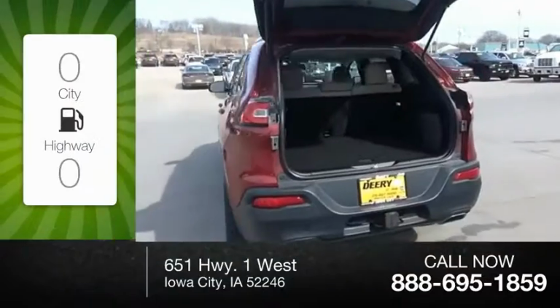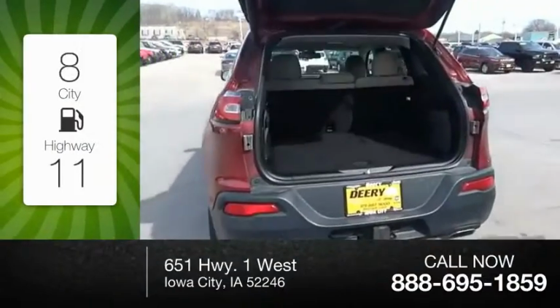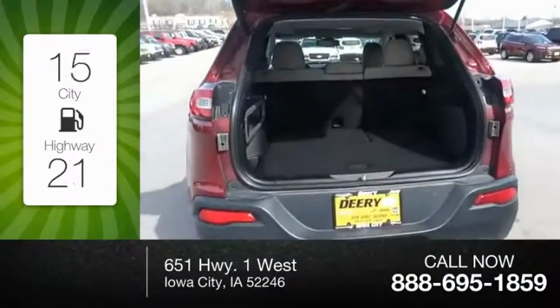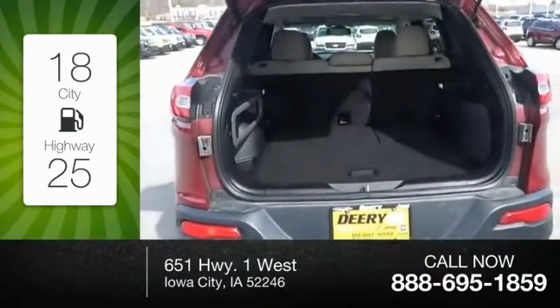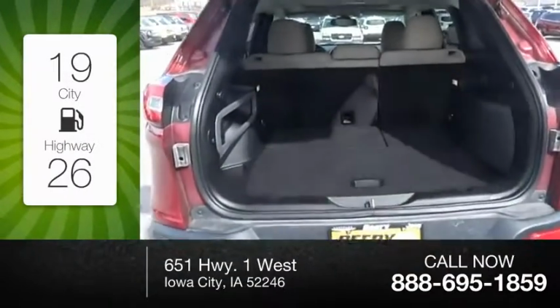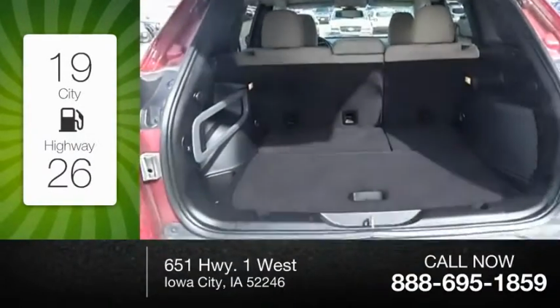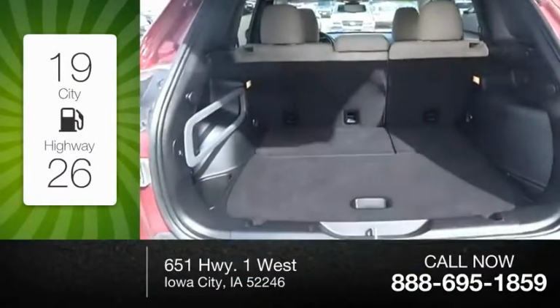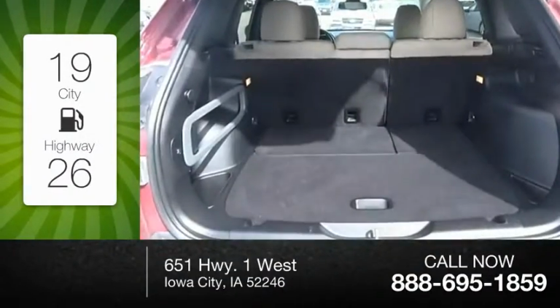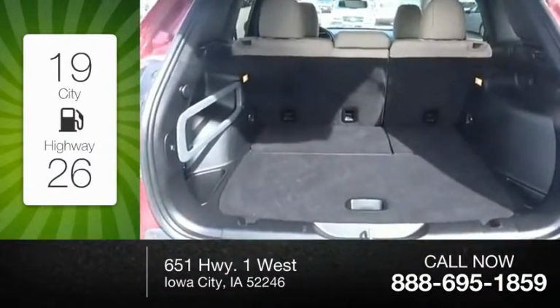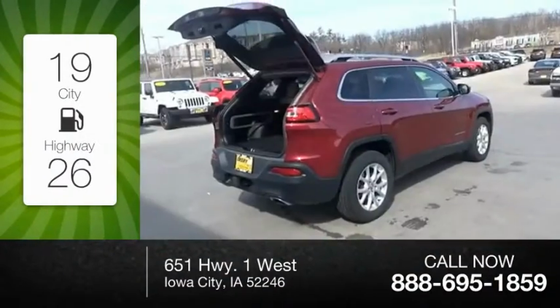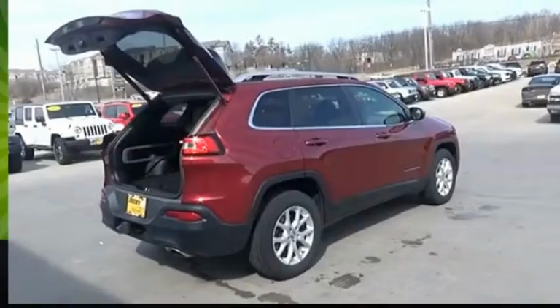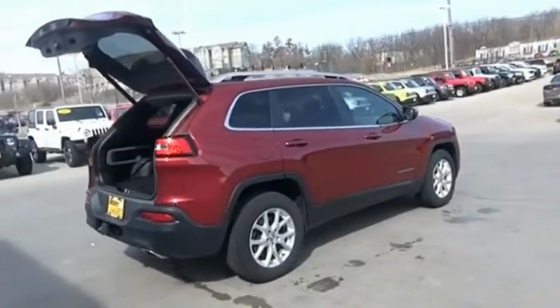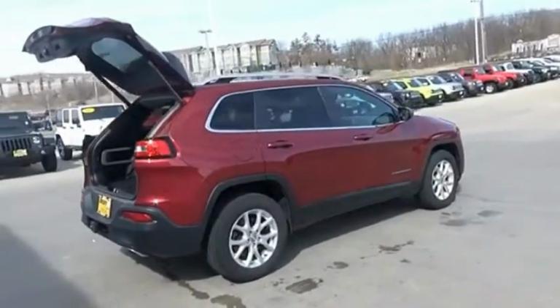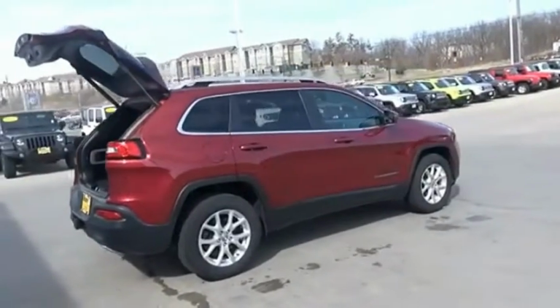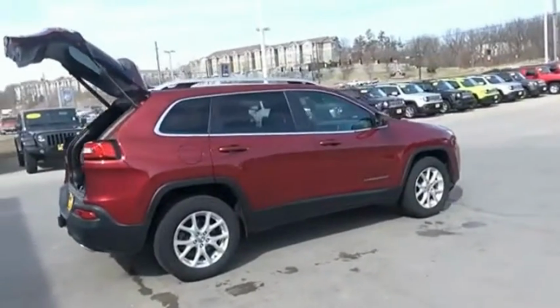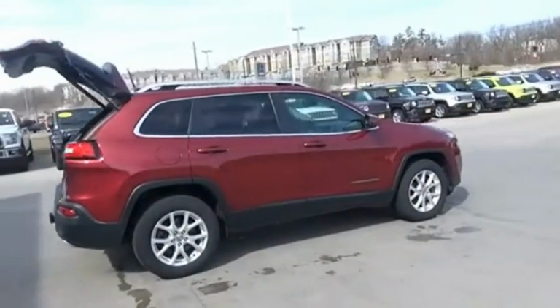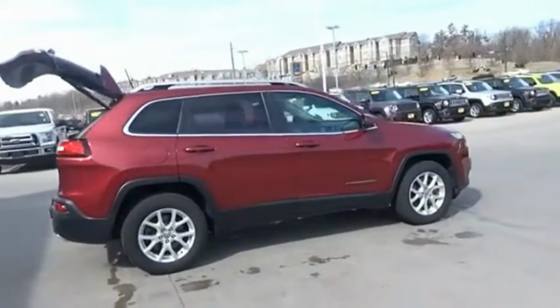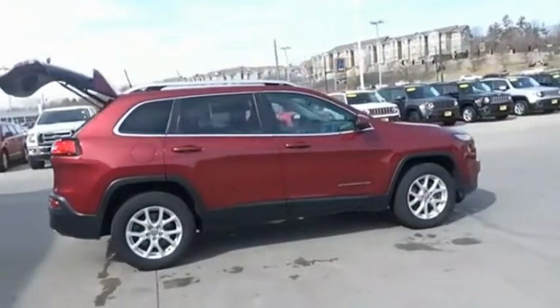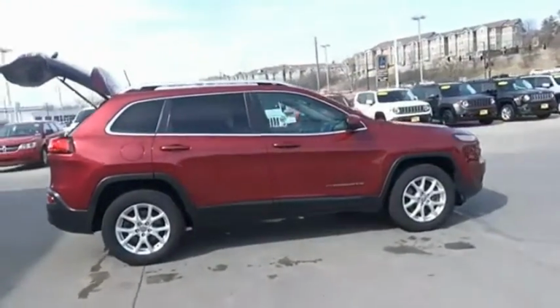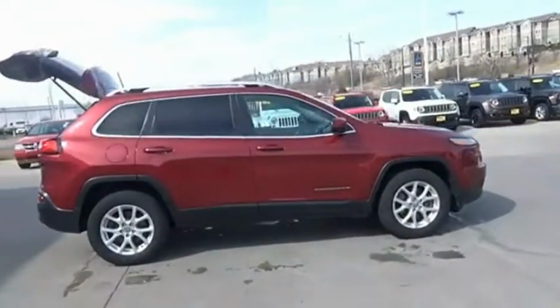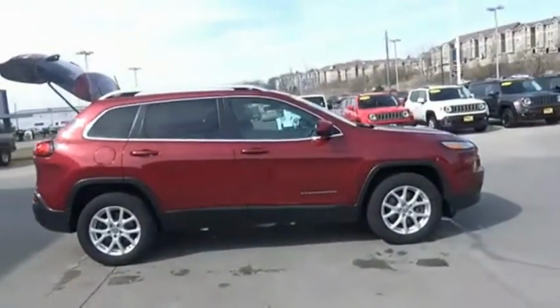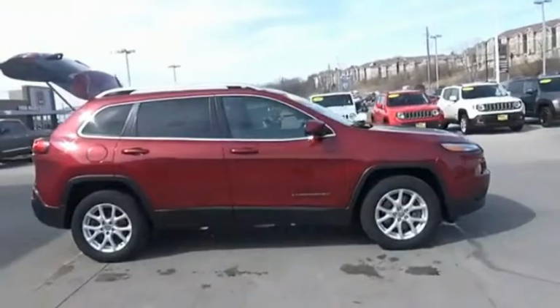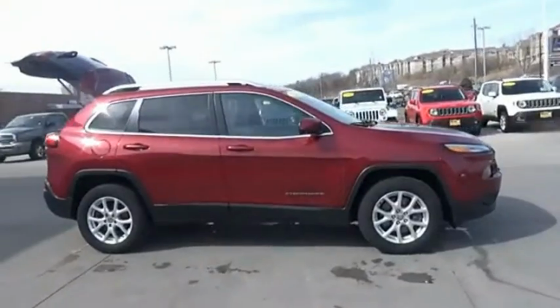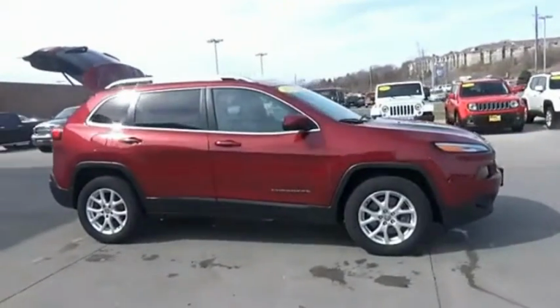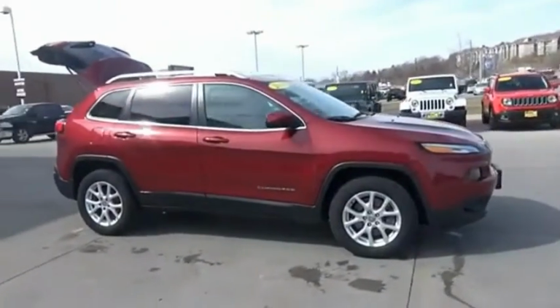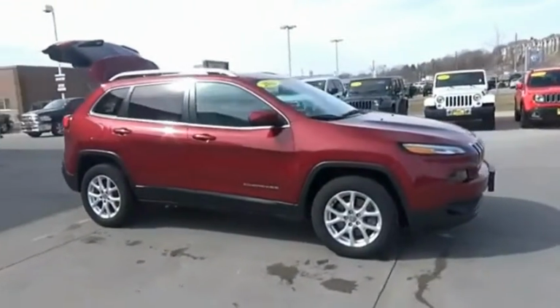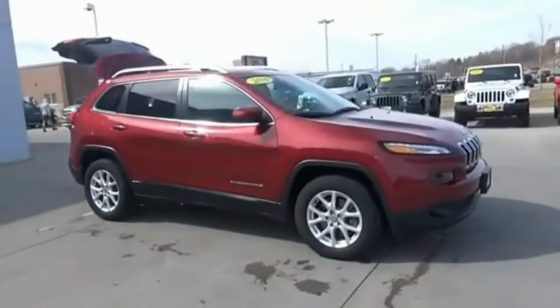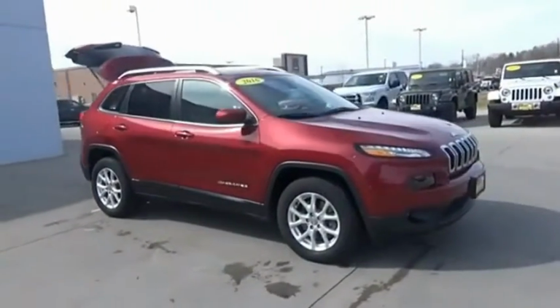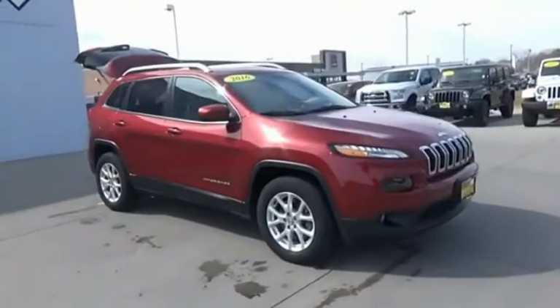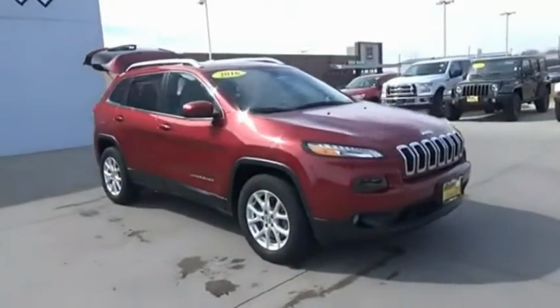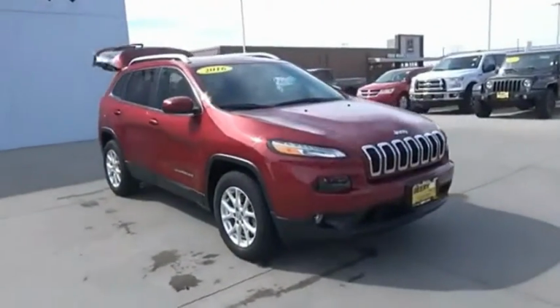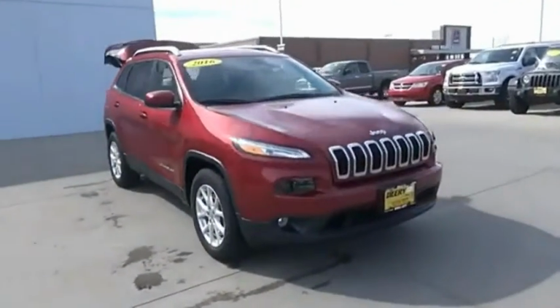Great fuel efficiency saves you money by requiring fewer trips to the gas station. The Jeep Cherokee offers superior off-road capability. This makes the Cherokee a fine choice for families who venture off-road or vacation in the mountains or other remote areas.